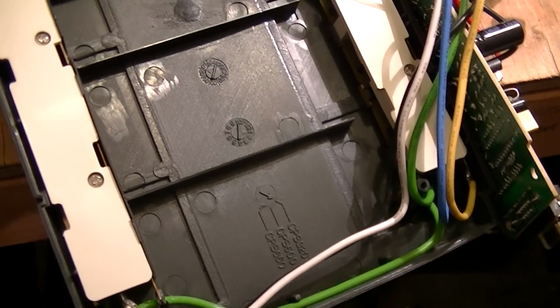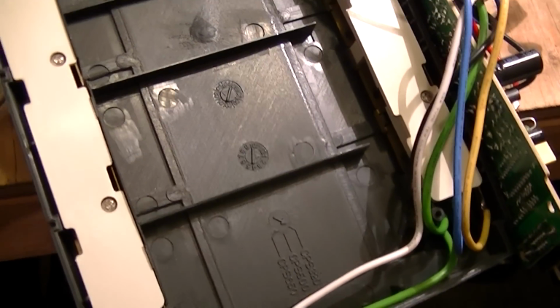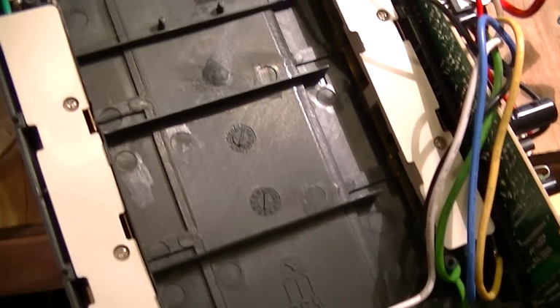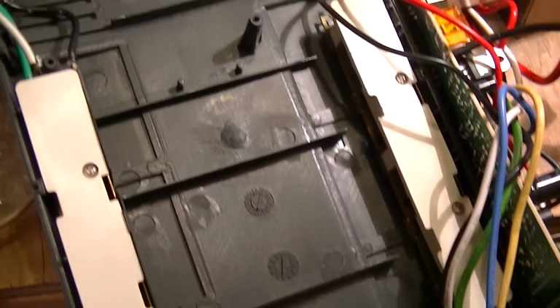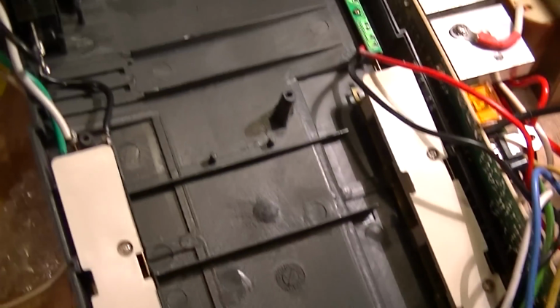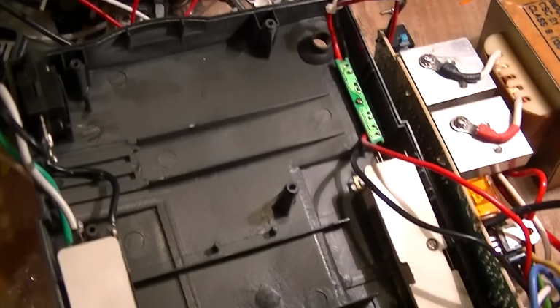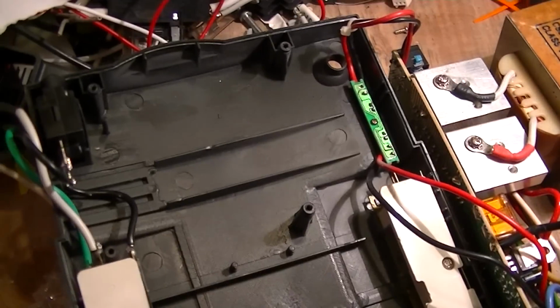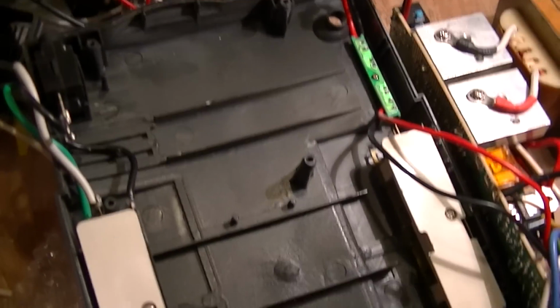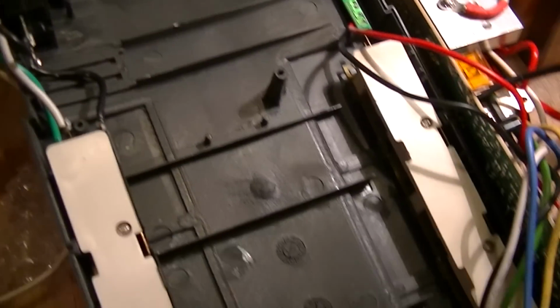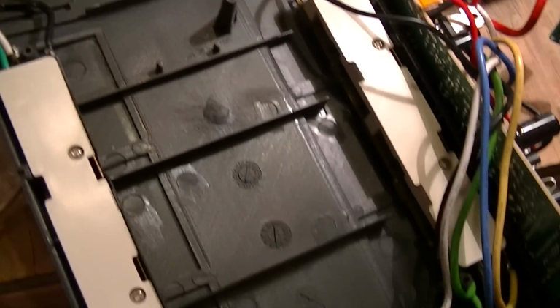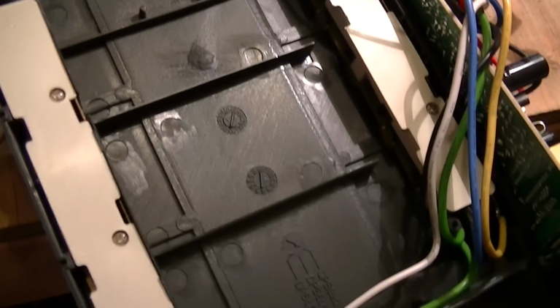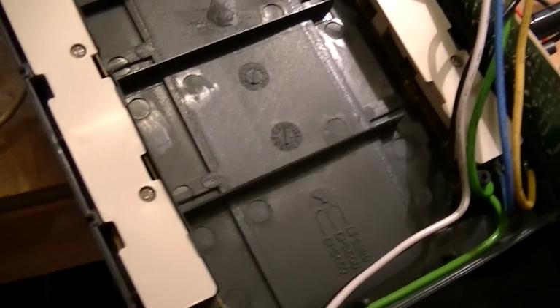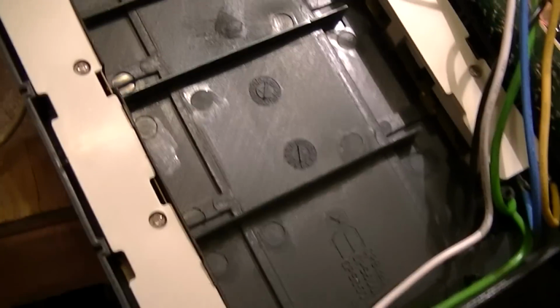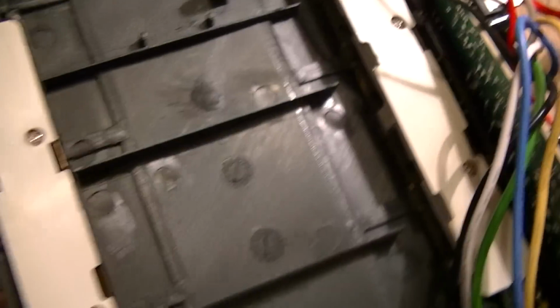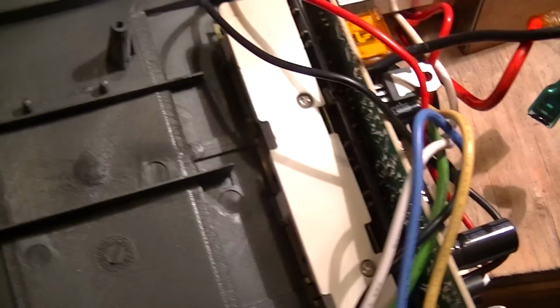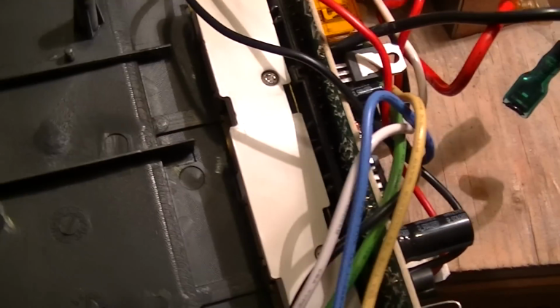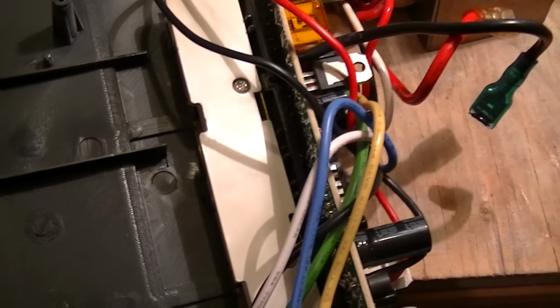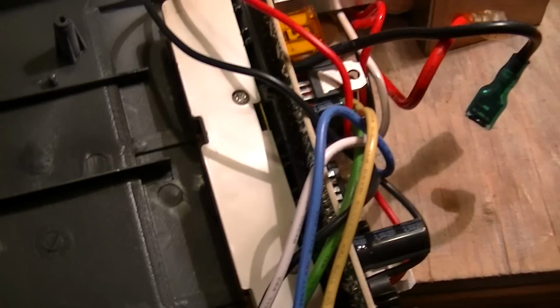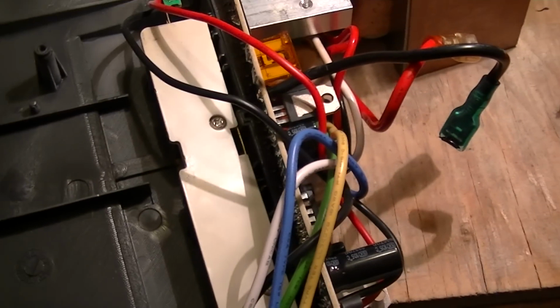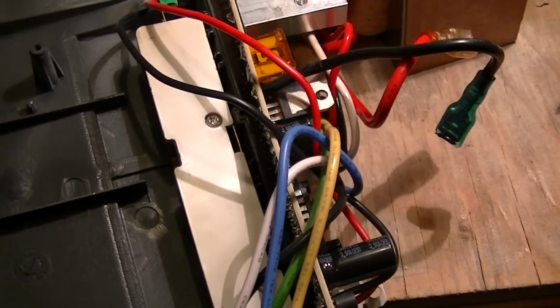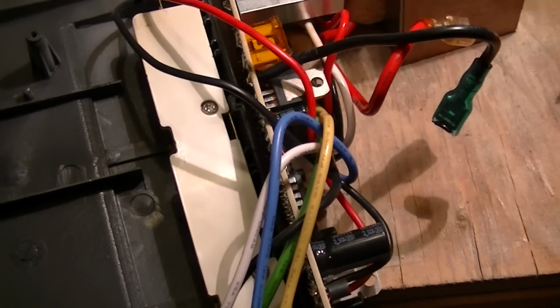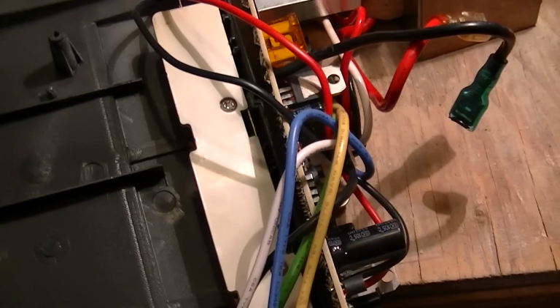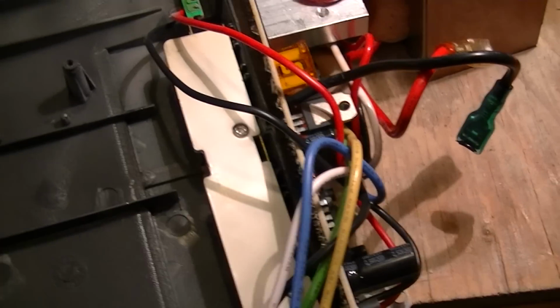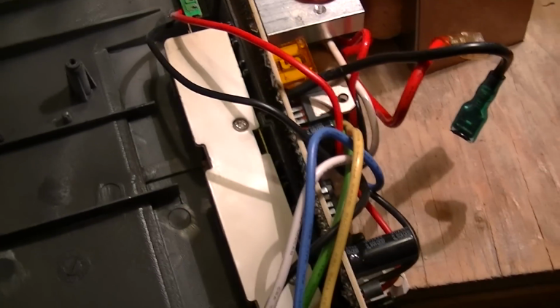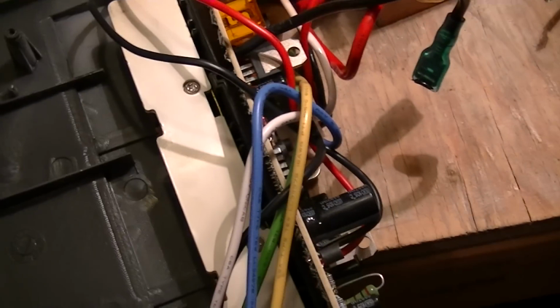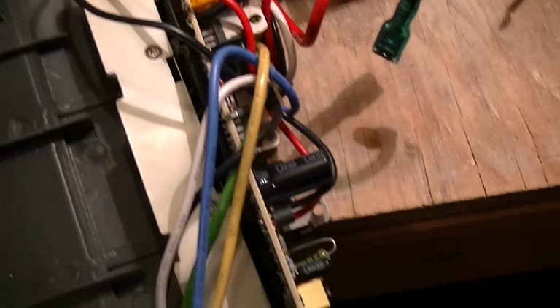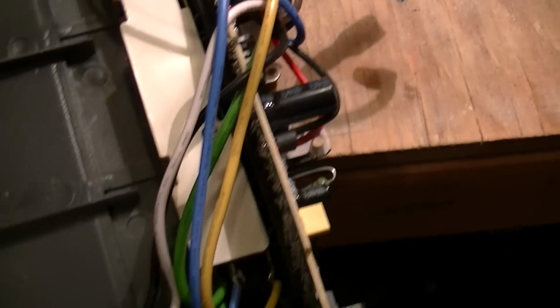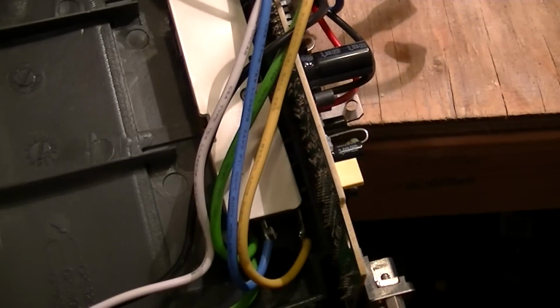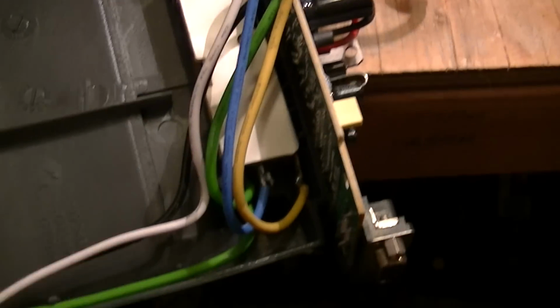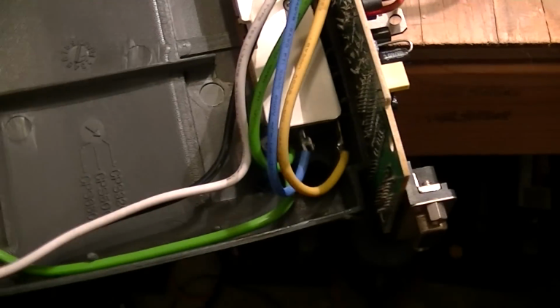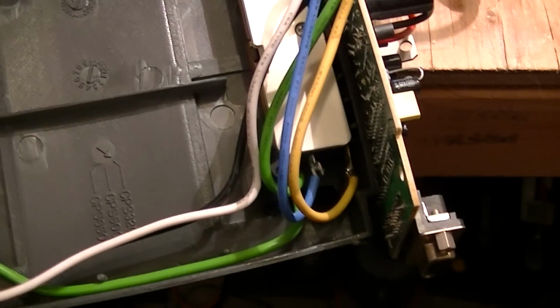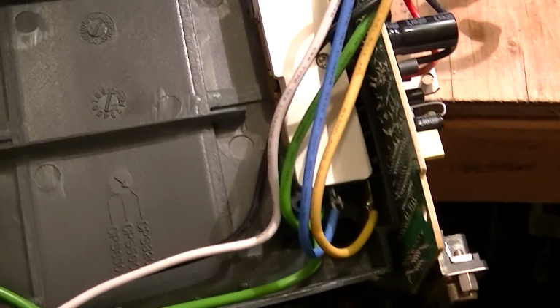This is another gut/teardown video, this time of a dead CyberPower CPS-525SL Uninterruptable Power Supply.